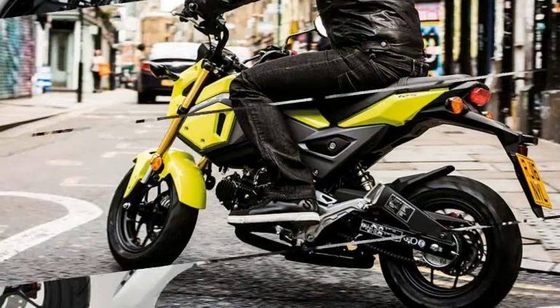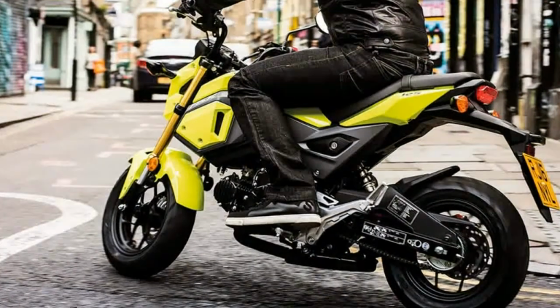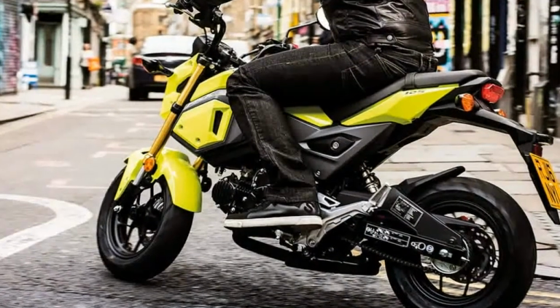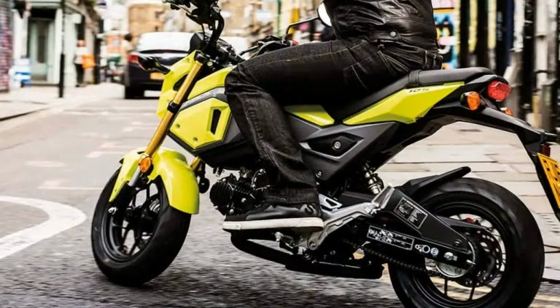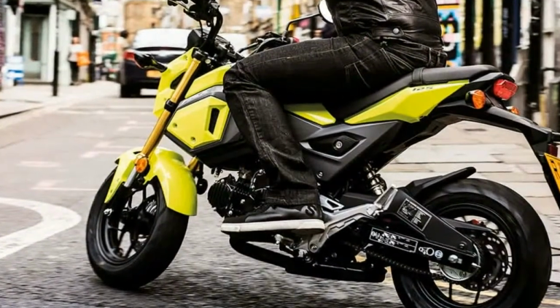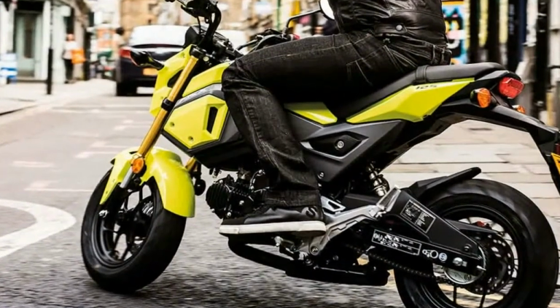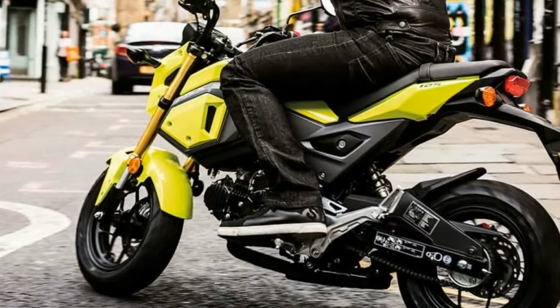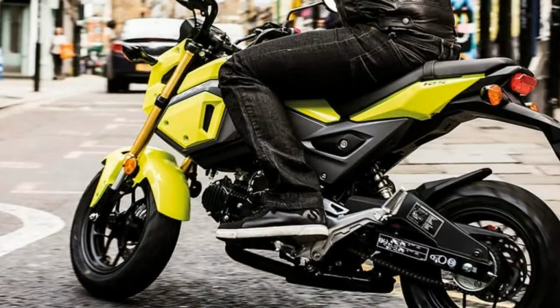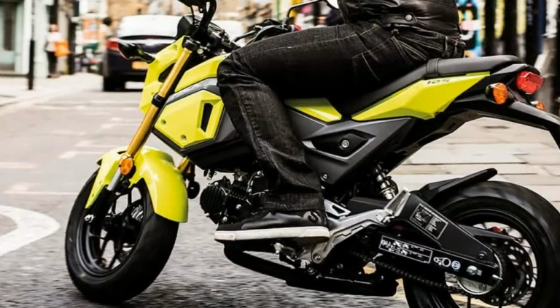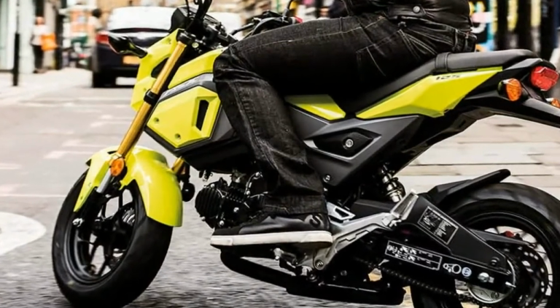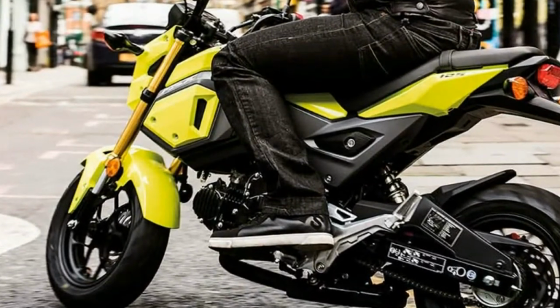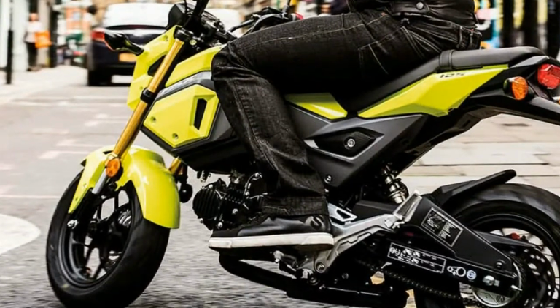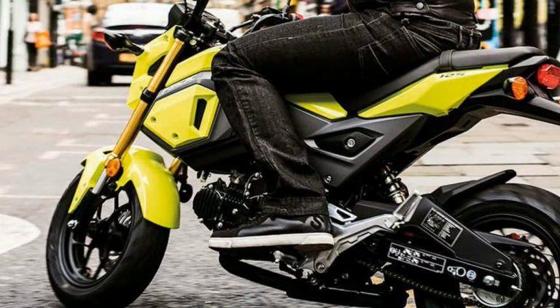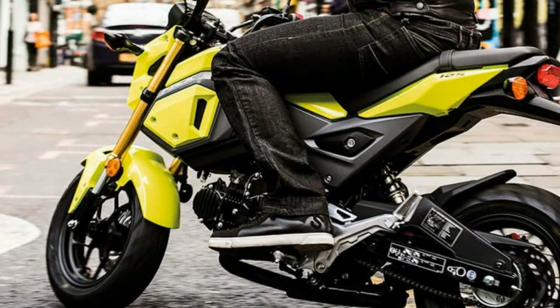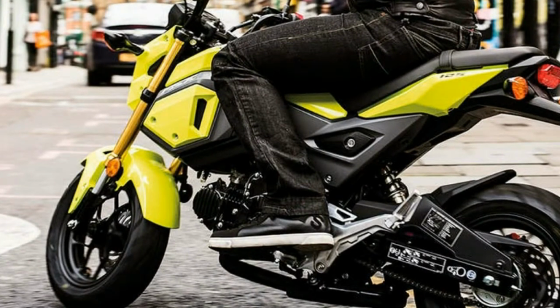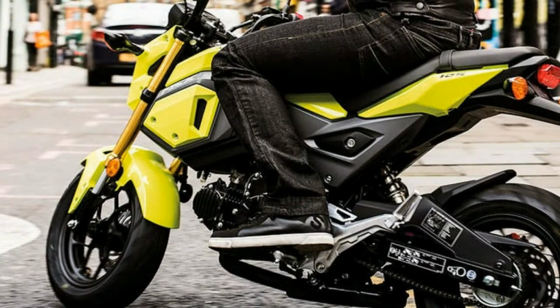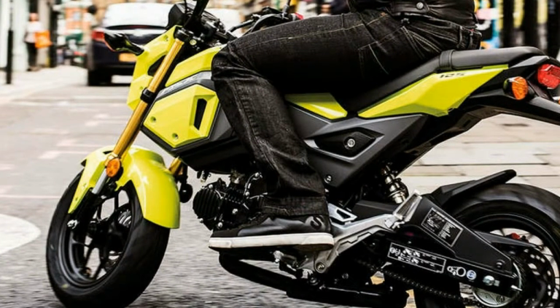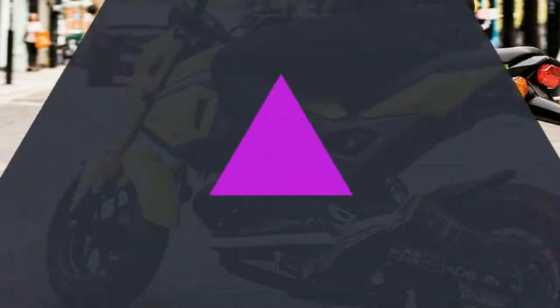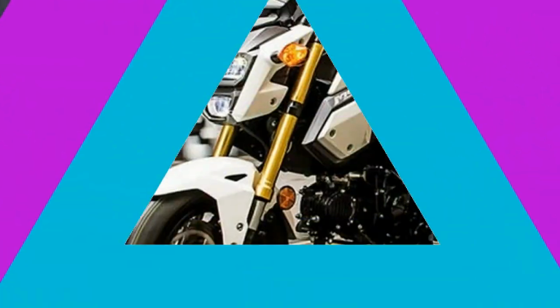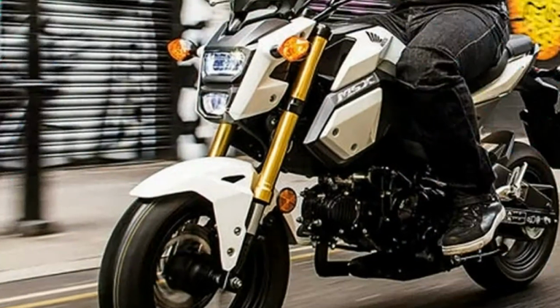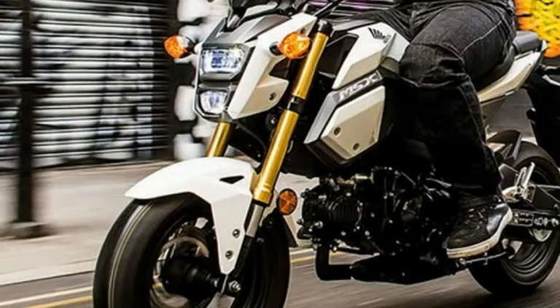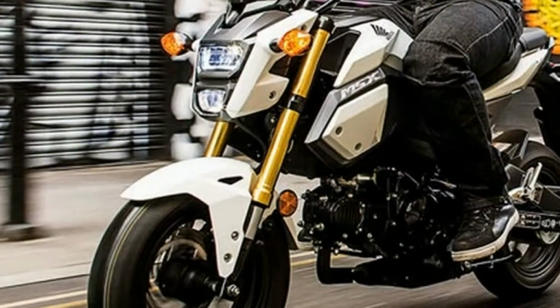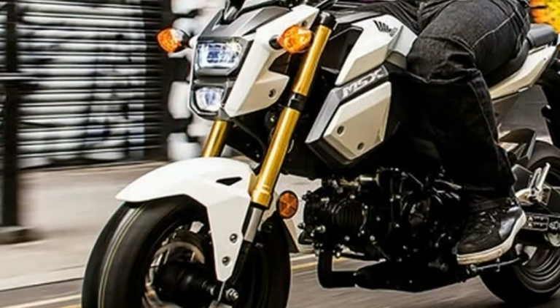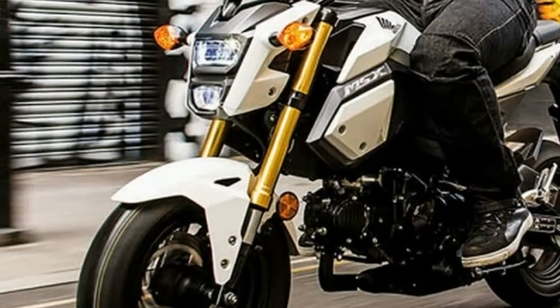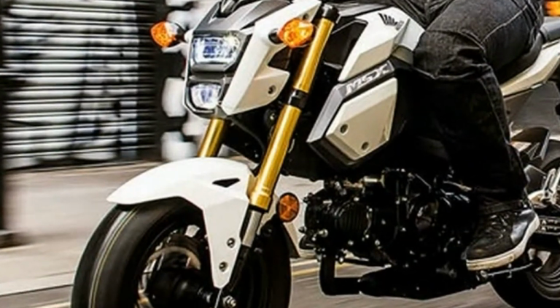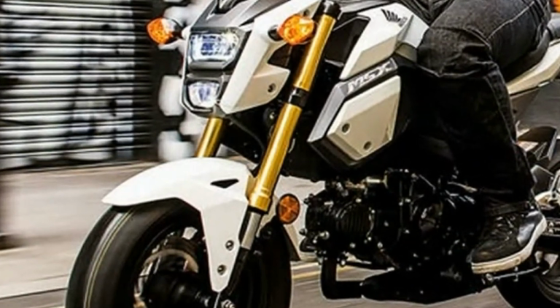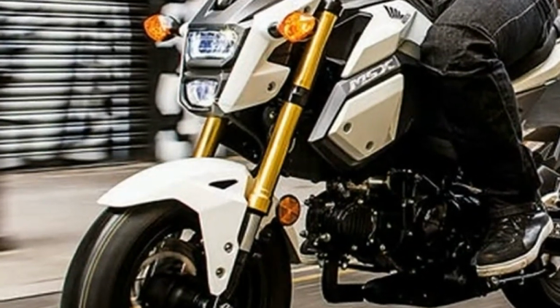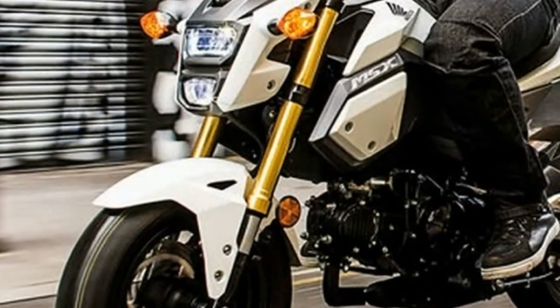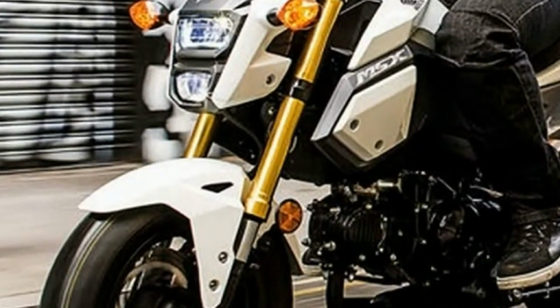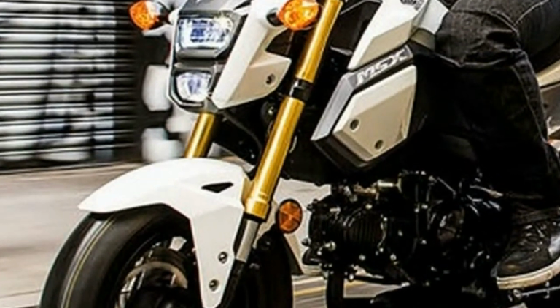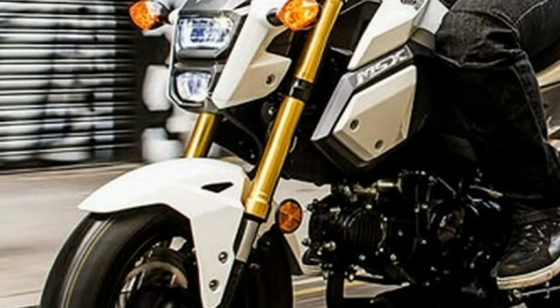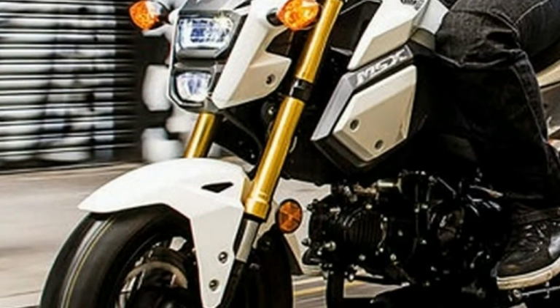The Grom is a spunky little — little being the operative word here — motorcycle, good for folks new to two wheels or for anyone else who wants a fun ride. It's not fast, but that's not the point.